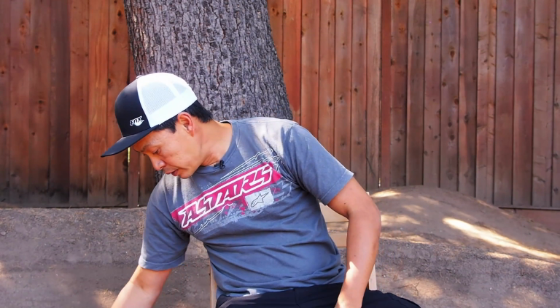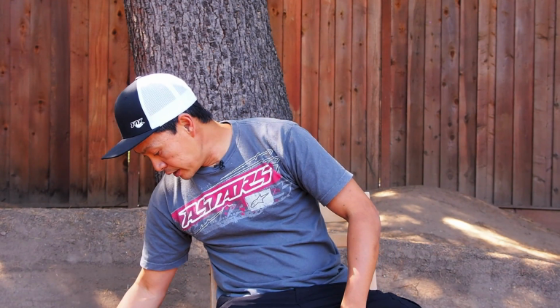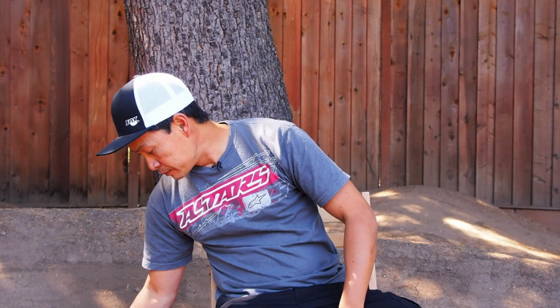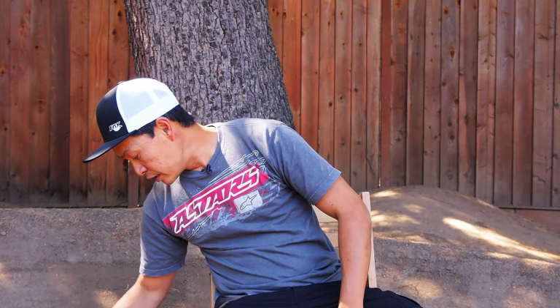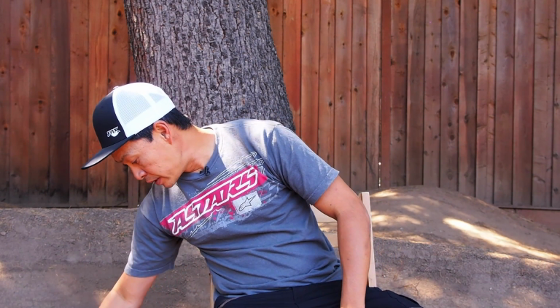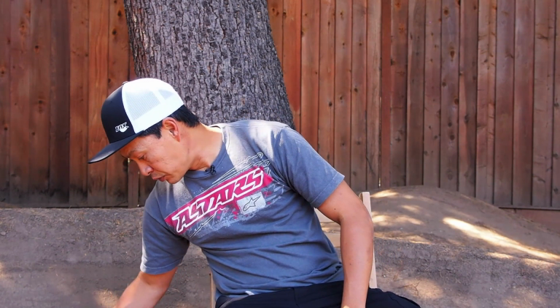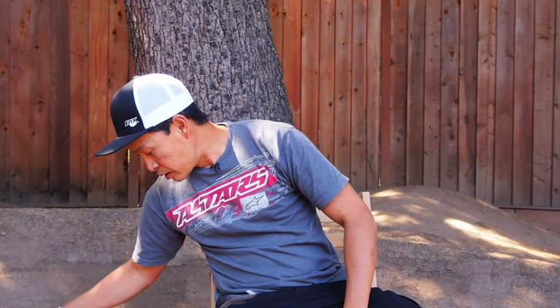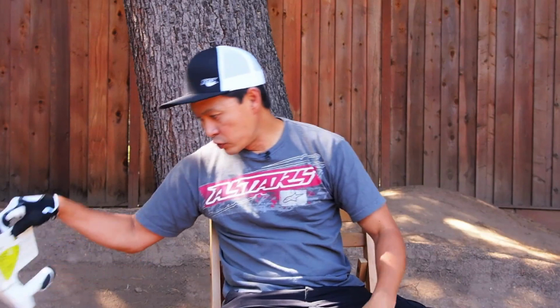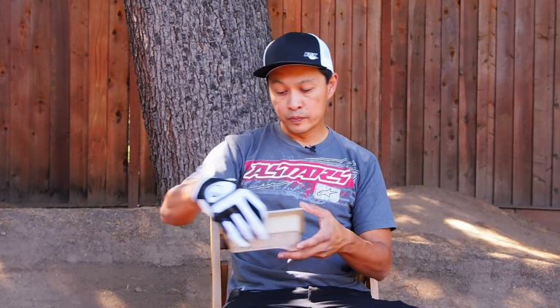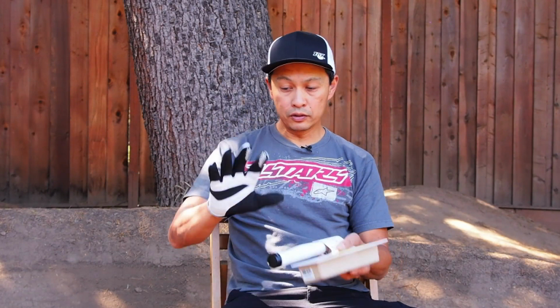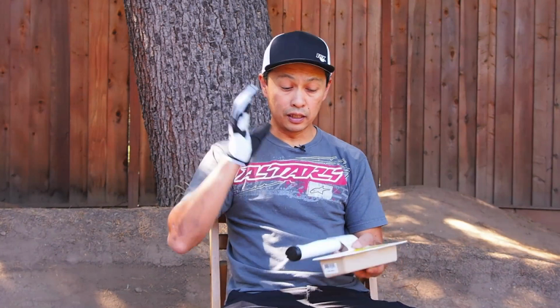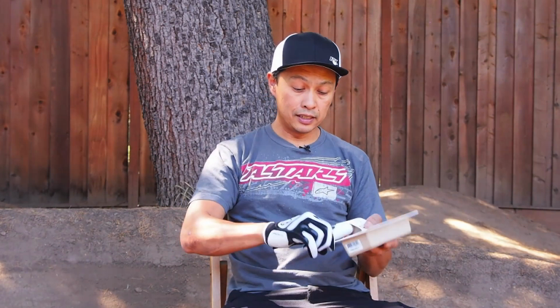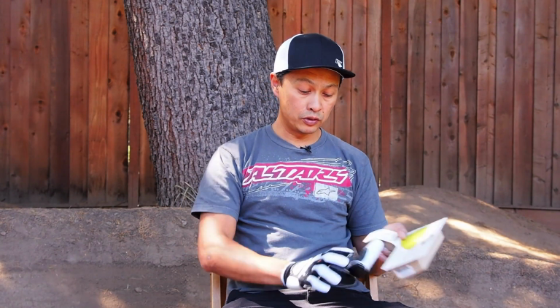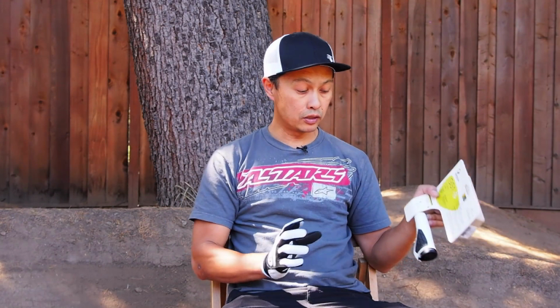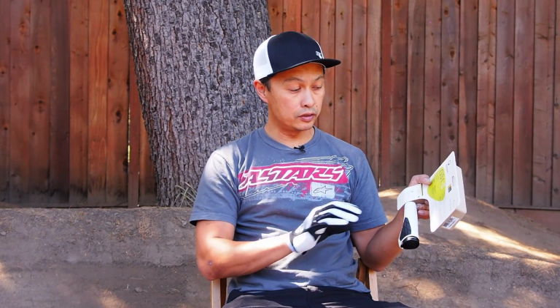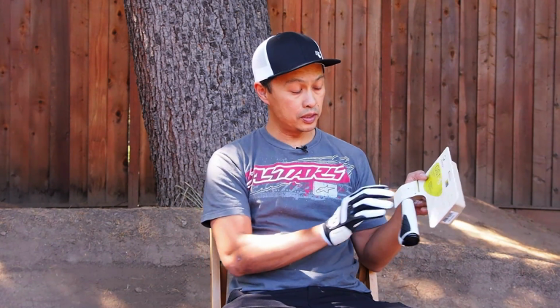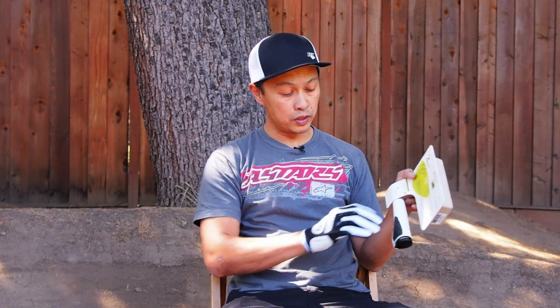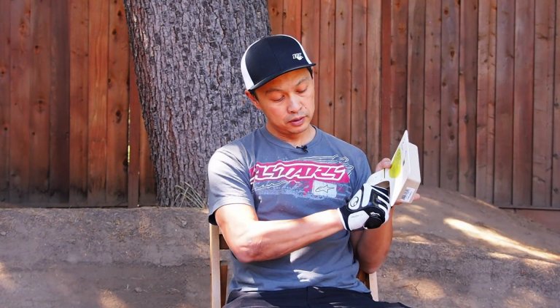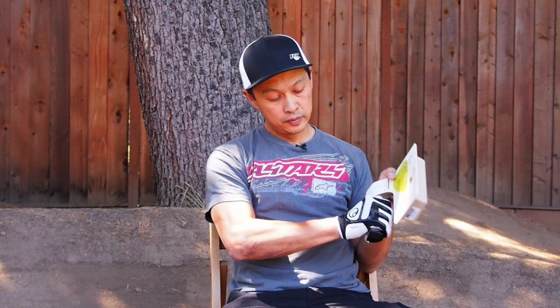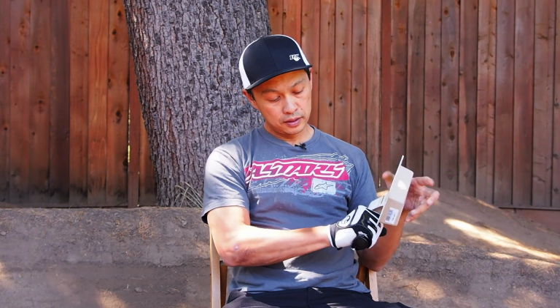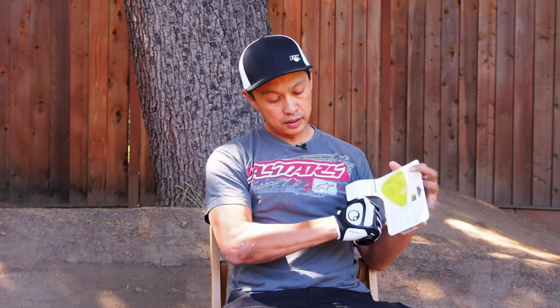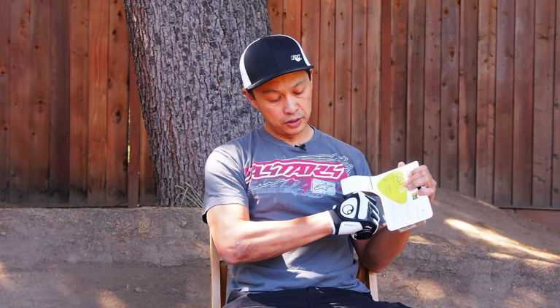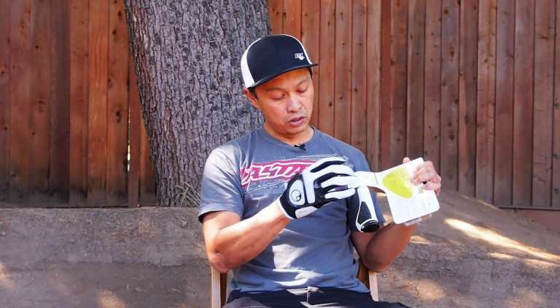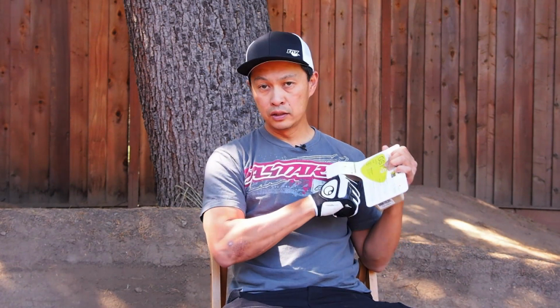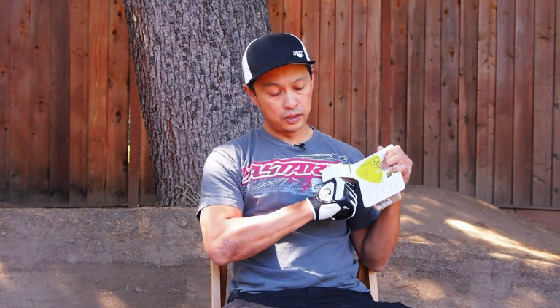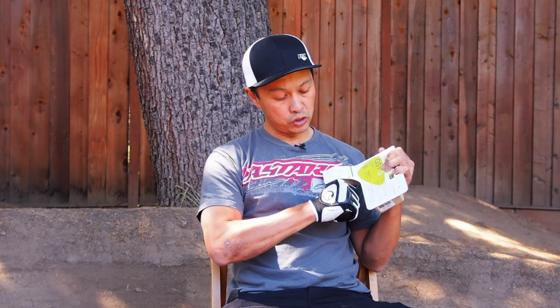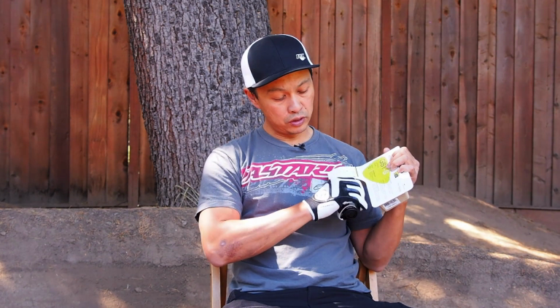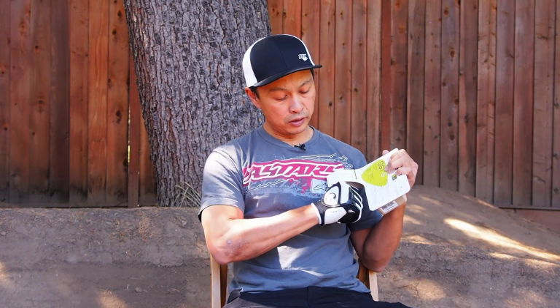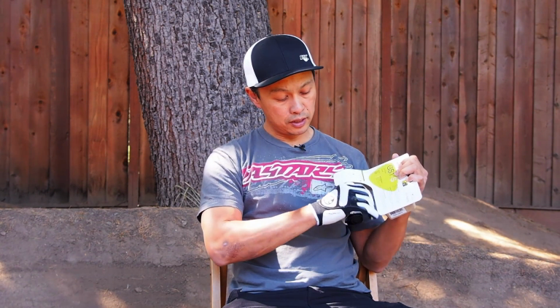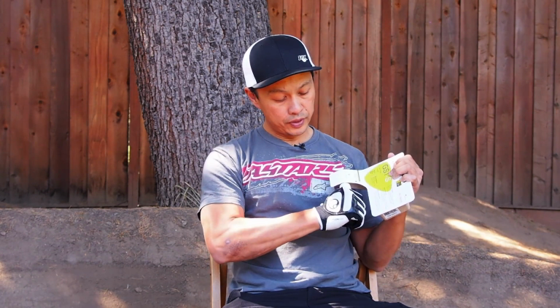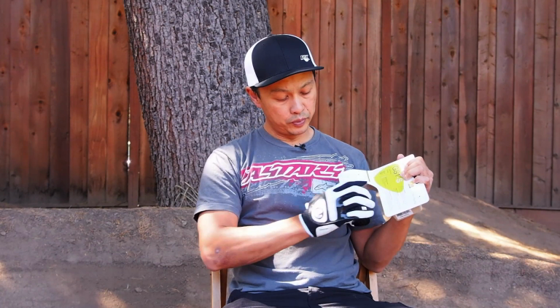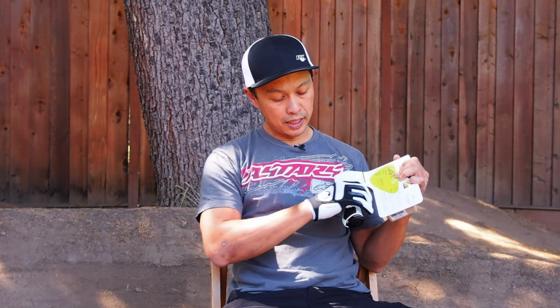A glove like this is optimized for their cross-country grips, the GS1. For the long-haul endurance race or a 24-hour race, it does pretty good with that one.